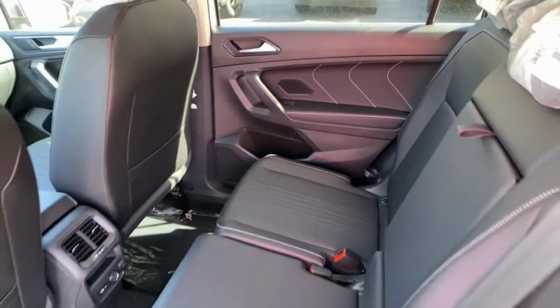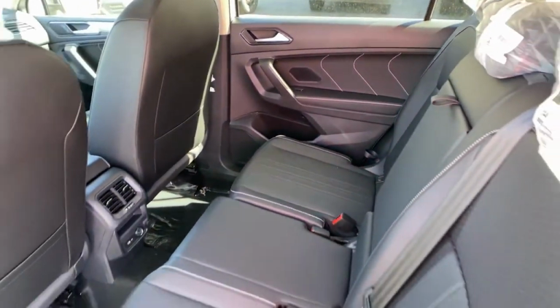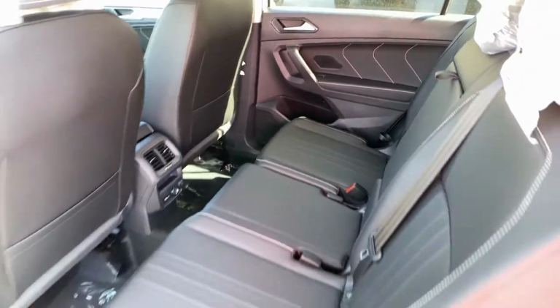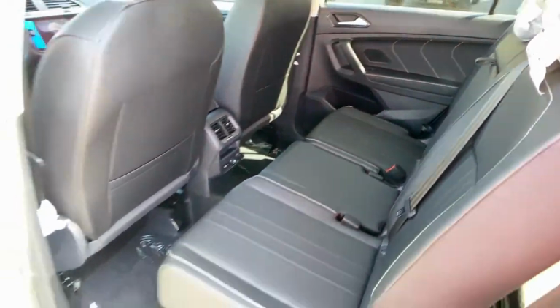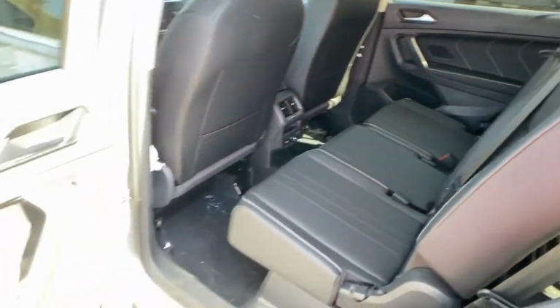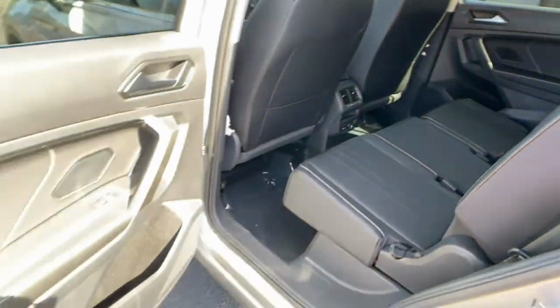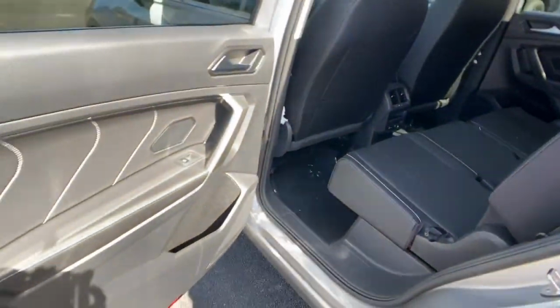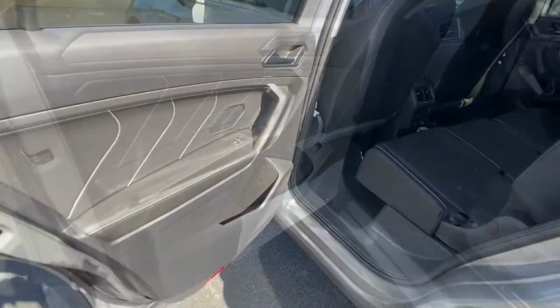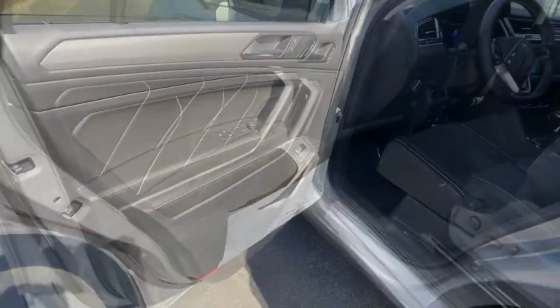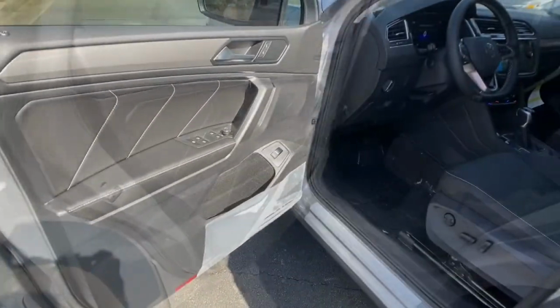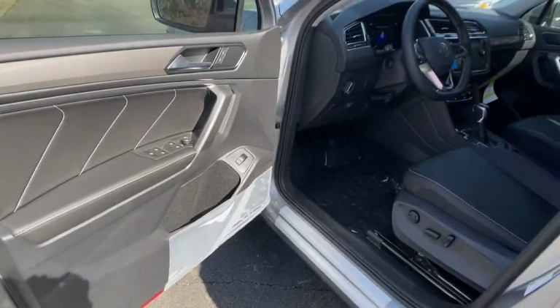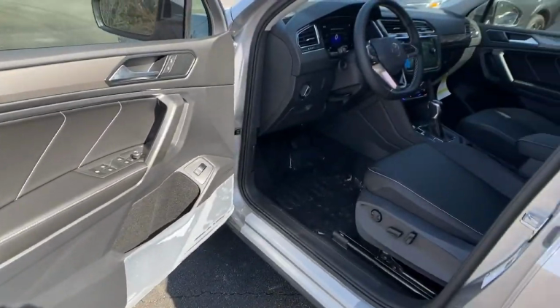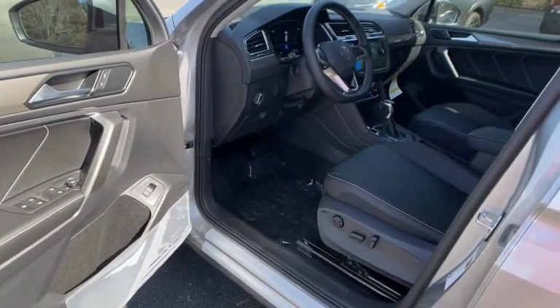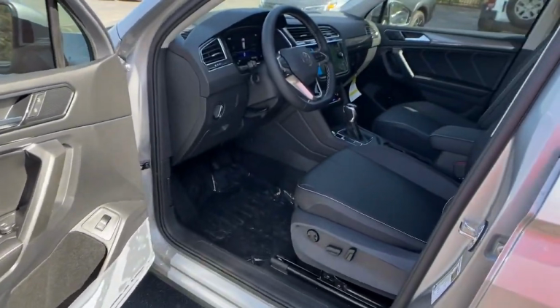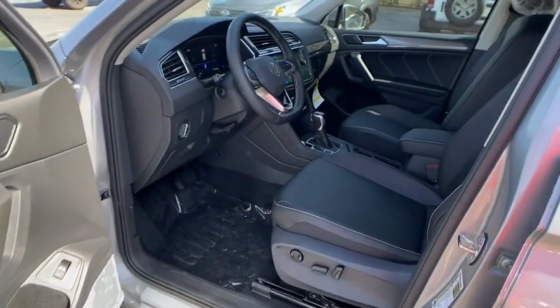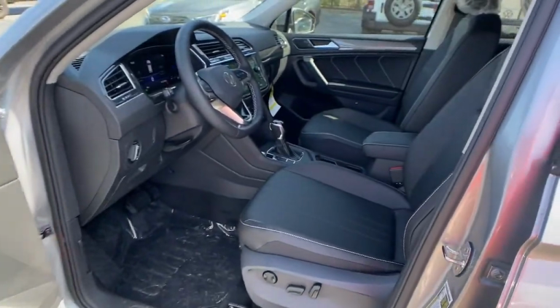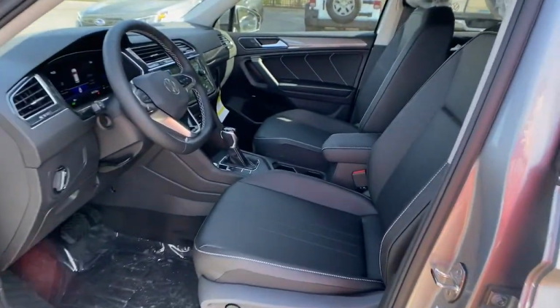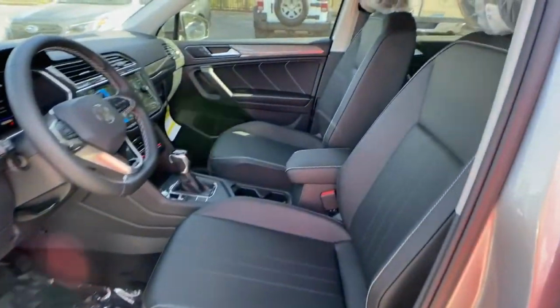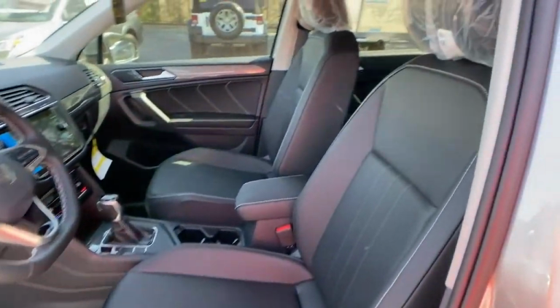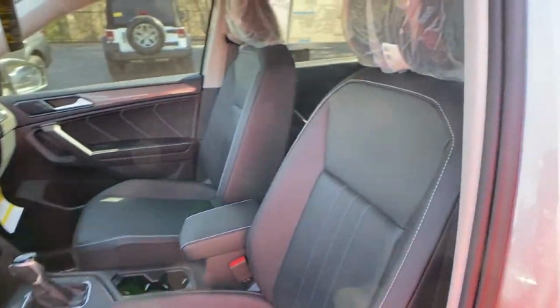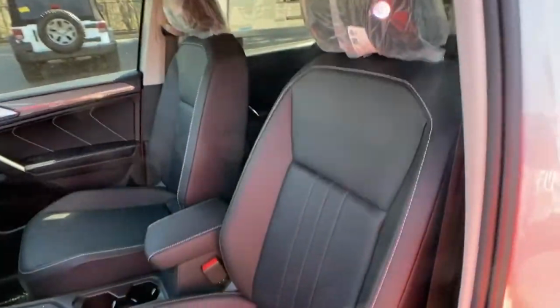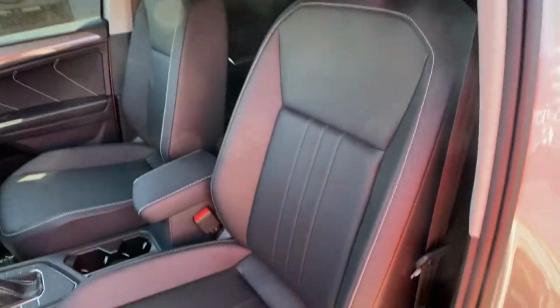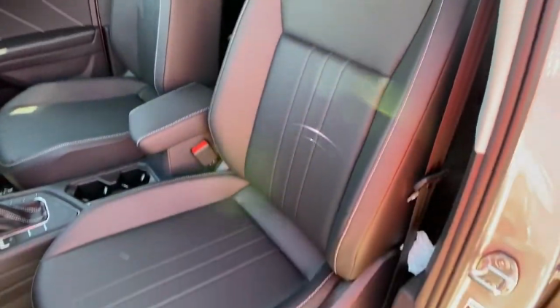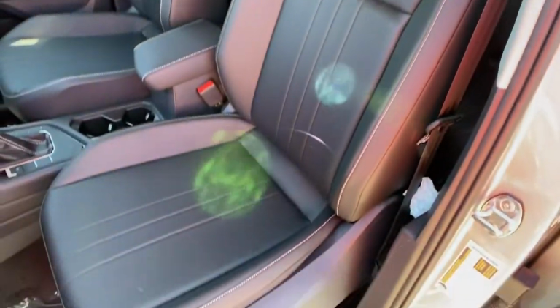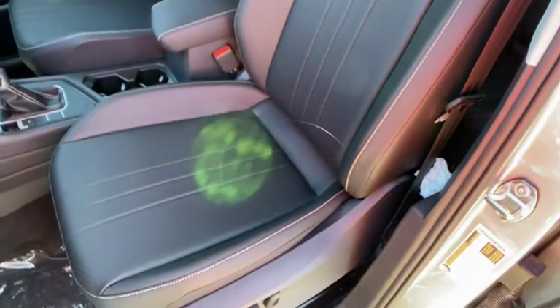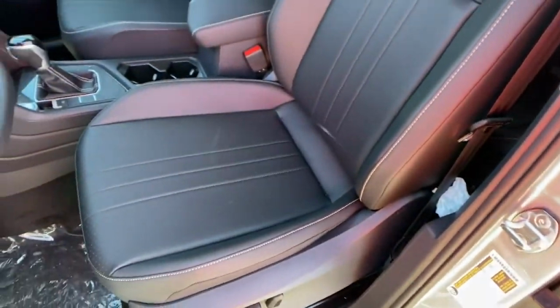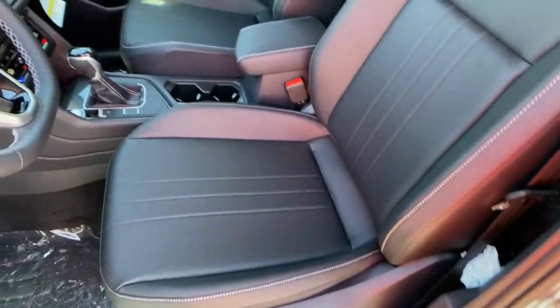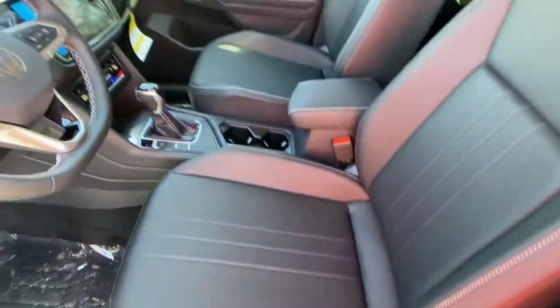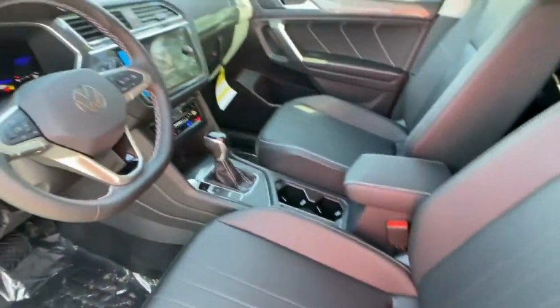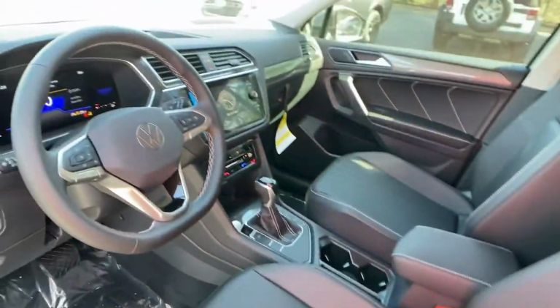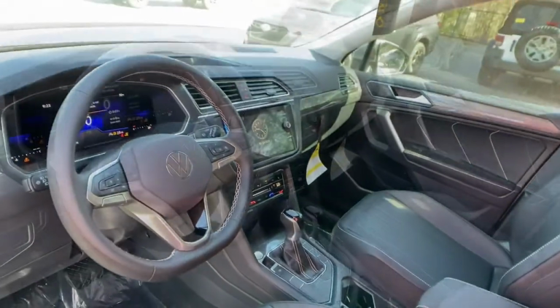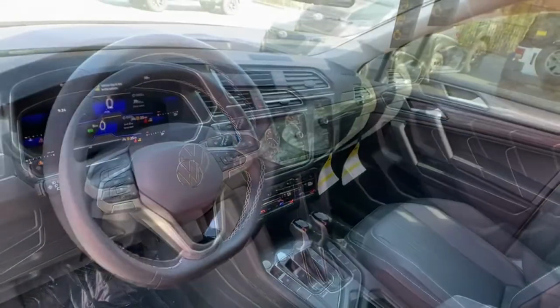Don't miss the opportunity to enjoy the comfort and convenience this Tiguan has to offer. Our team will give you an outstanding test drive experience. Stop in today.